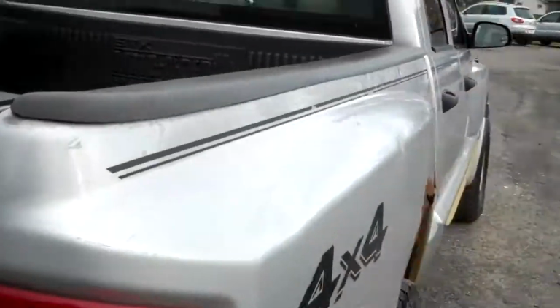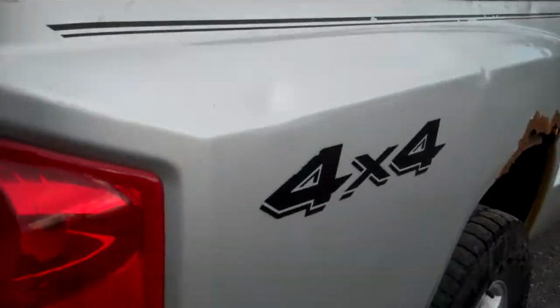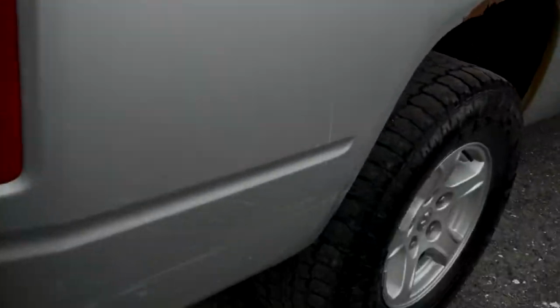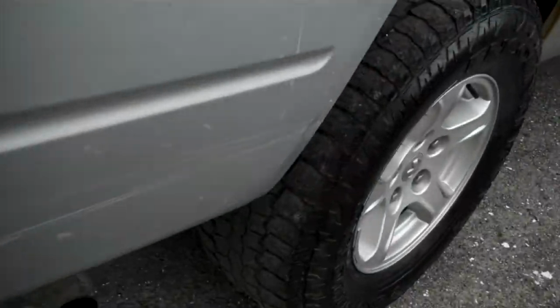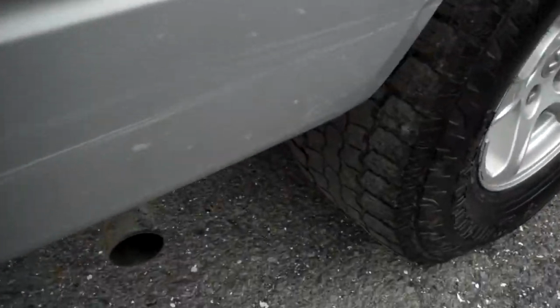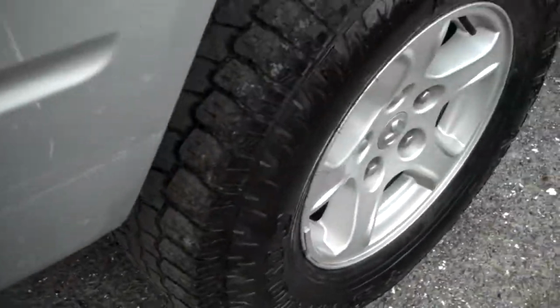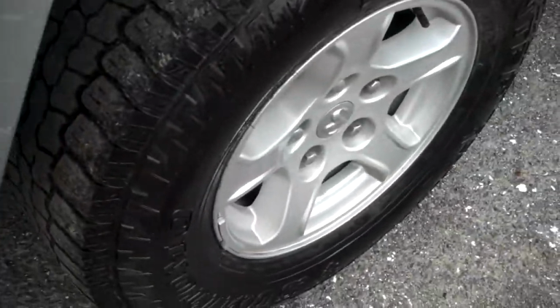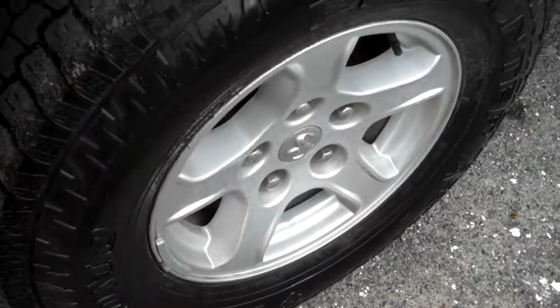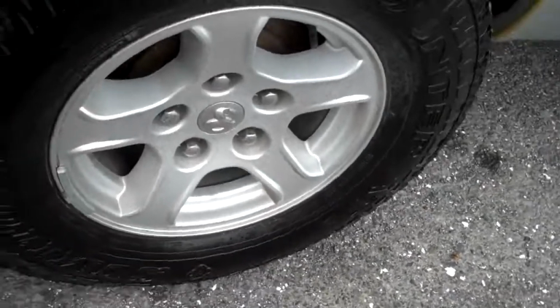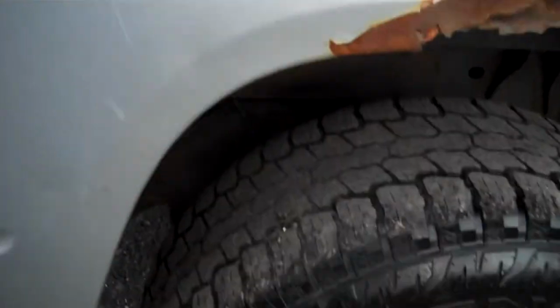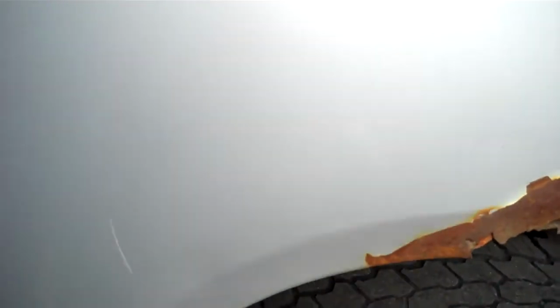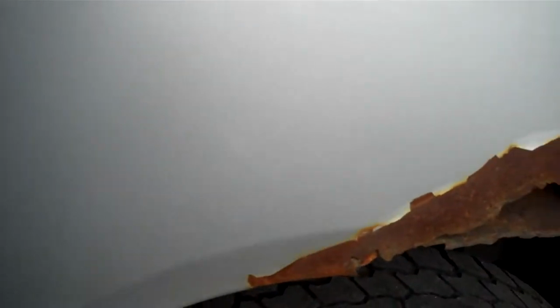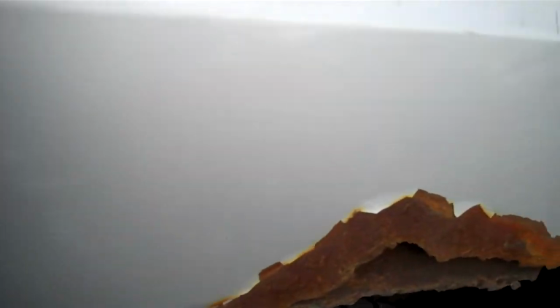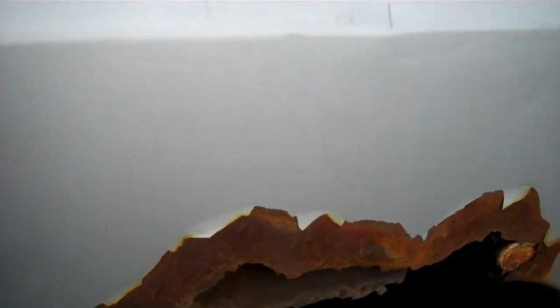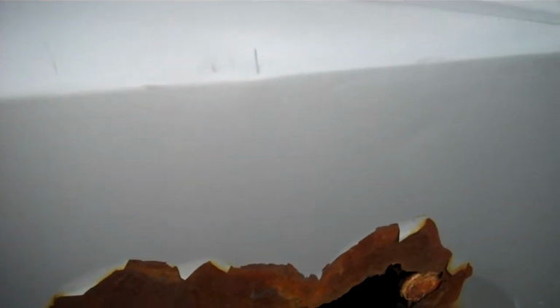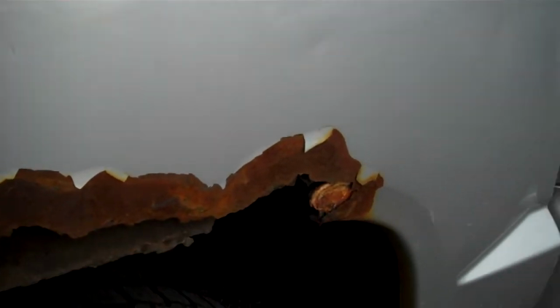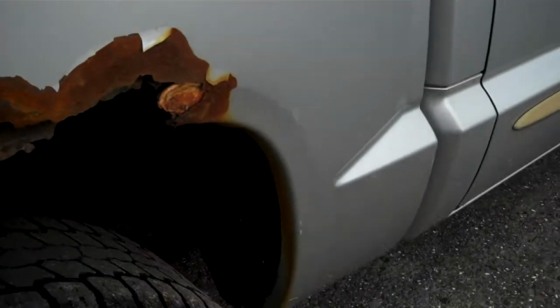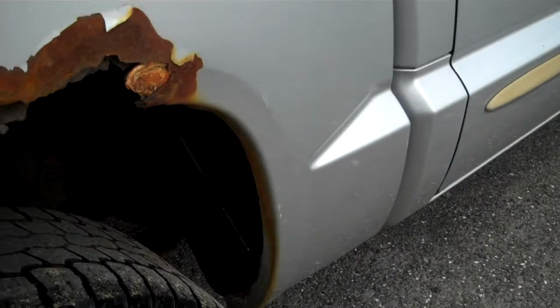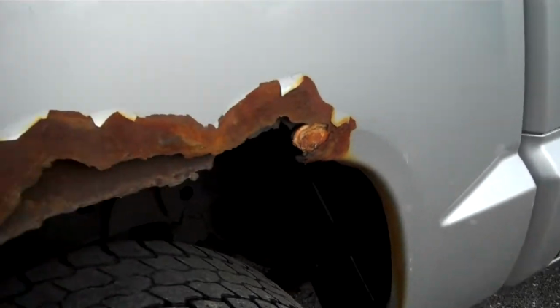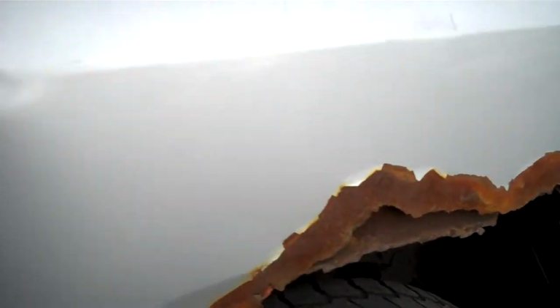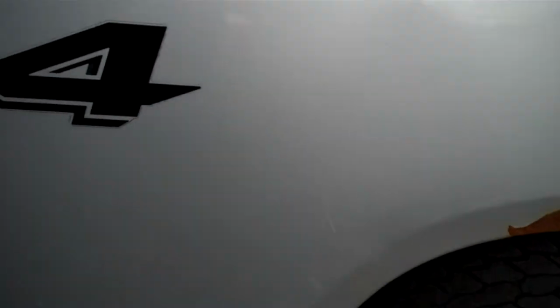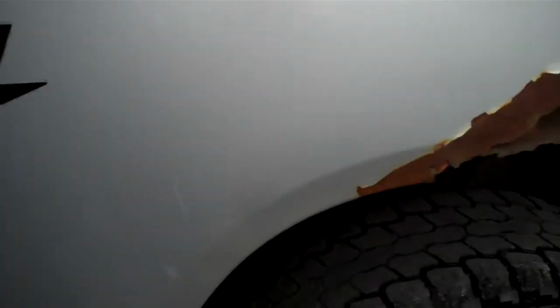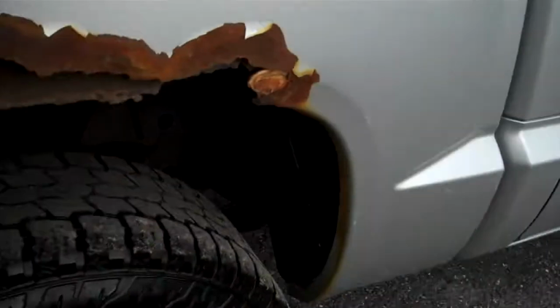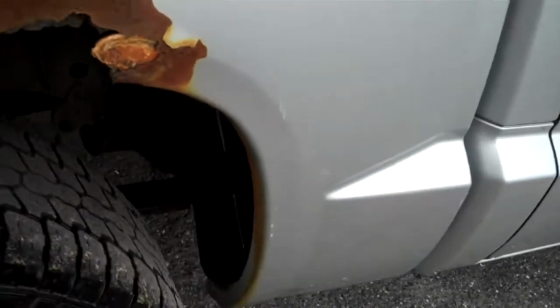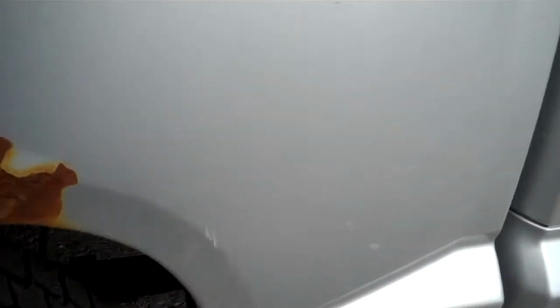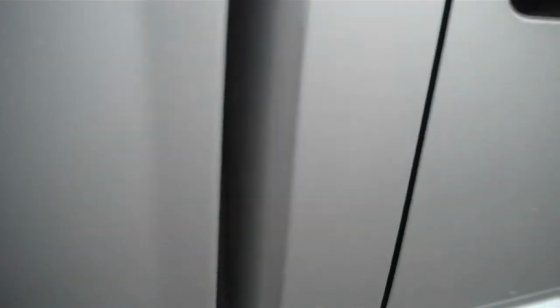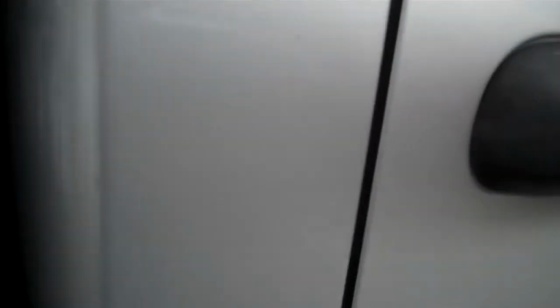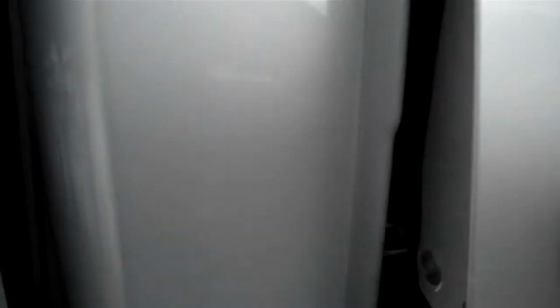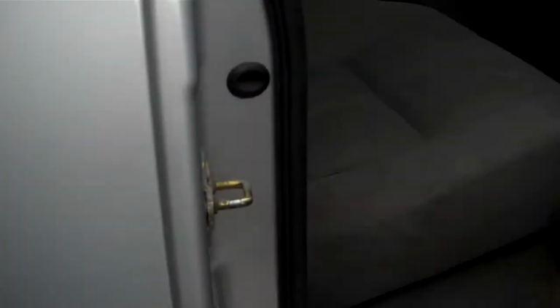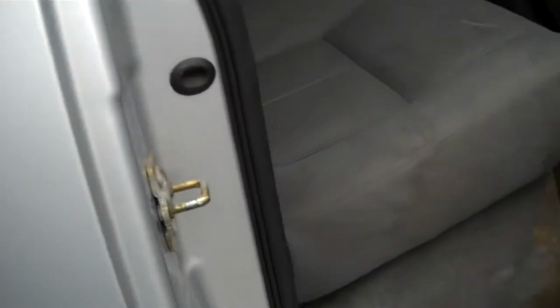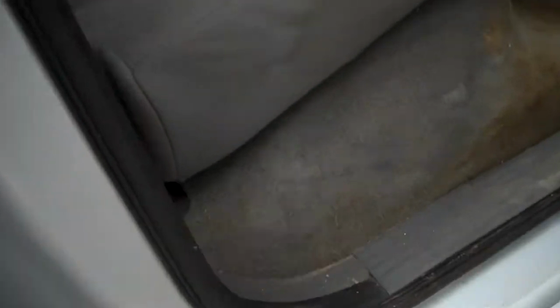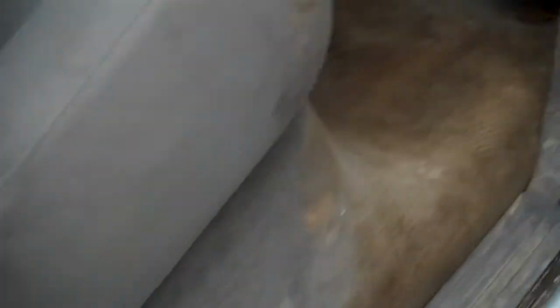The bed liner's nice, the gate opens and closes easily, the wheel's in nice shape. Just showing here's where the right rear is rusty — appears to be purely cosmetic, not structural in any way.